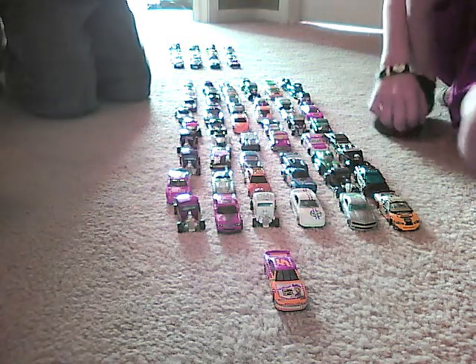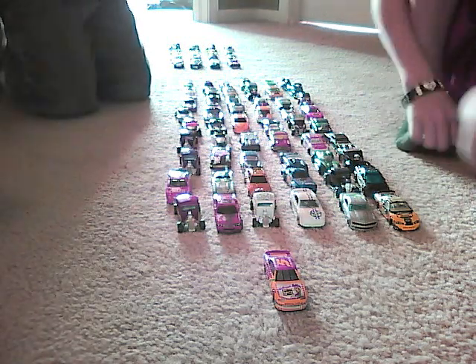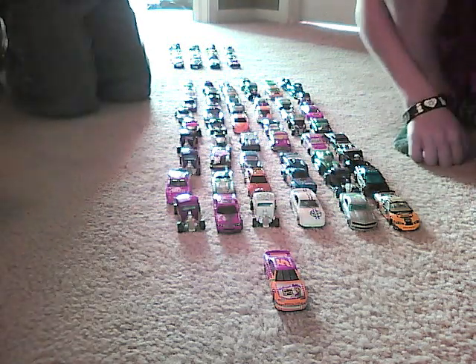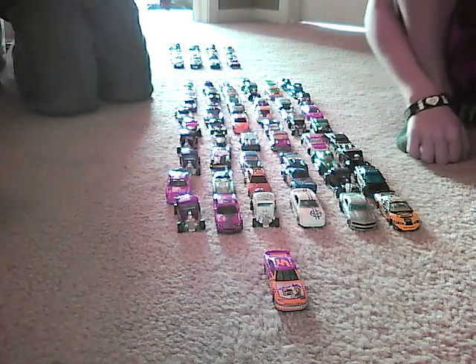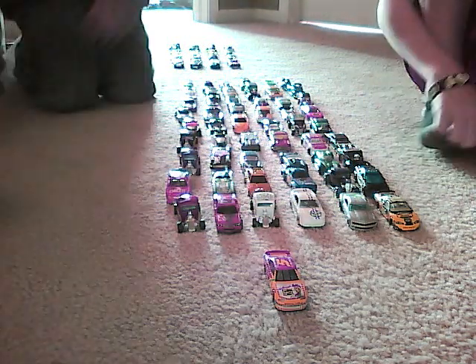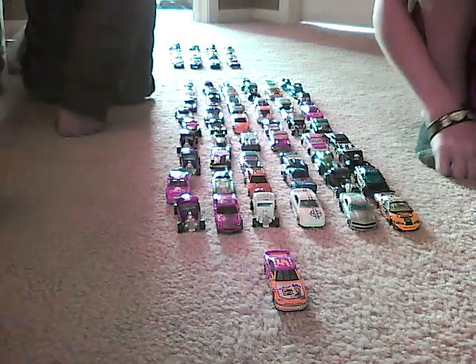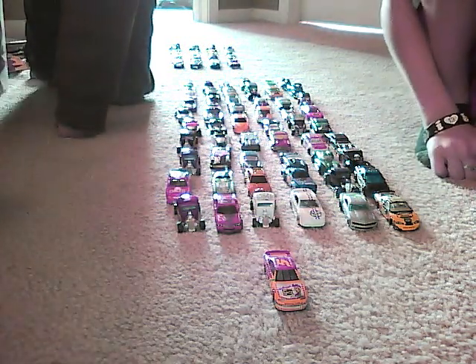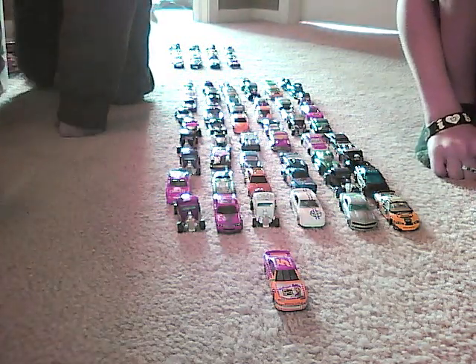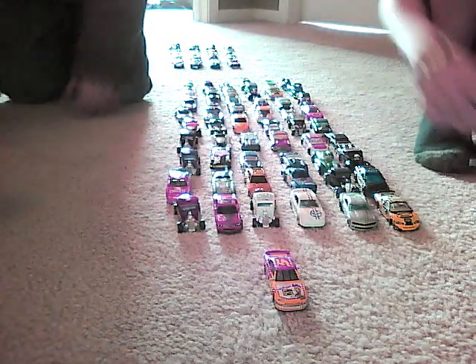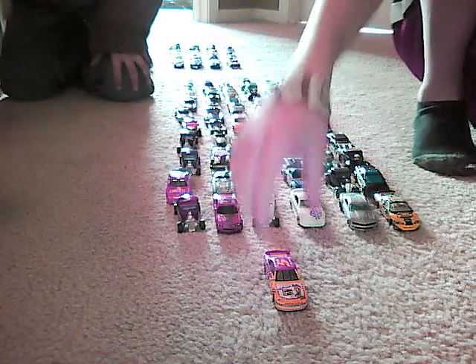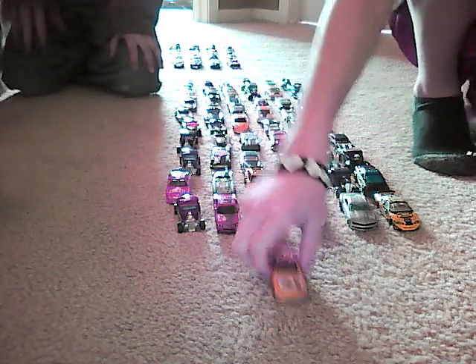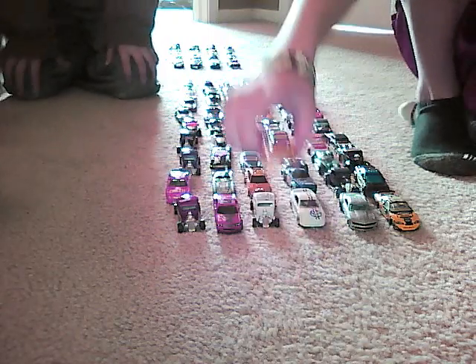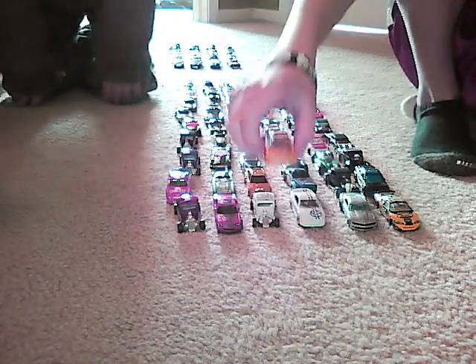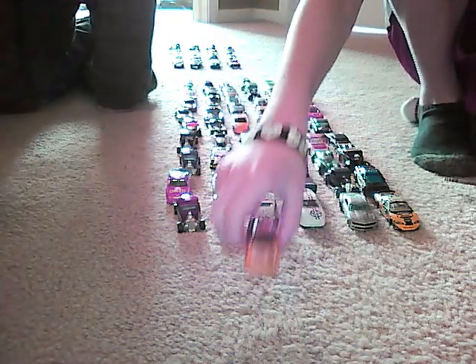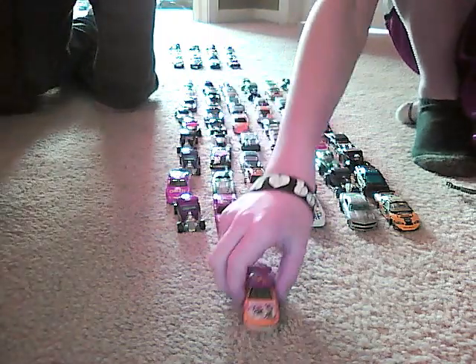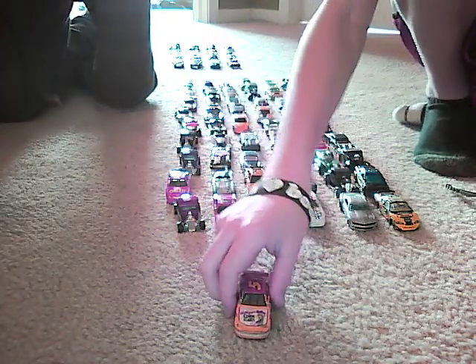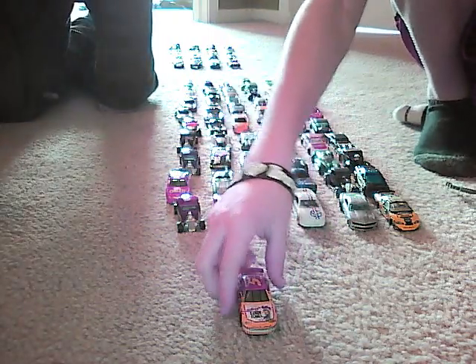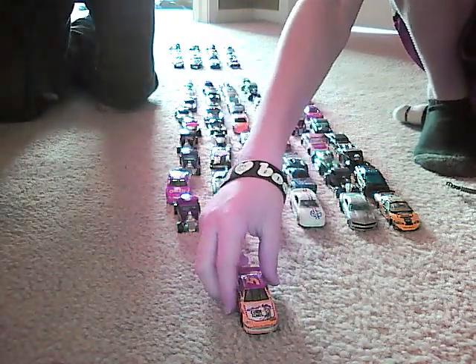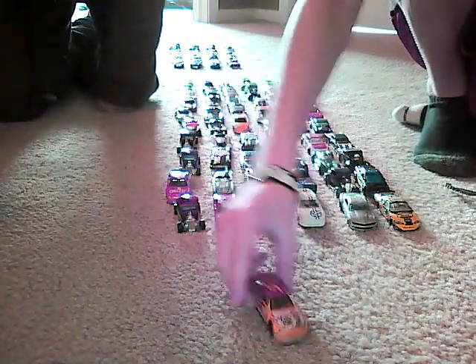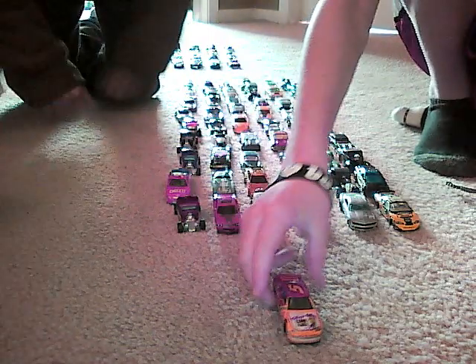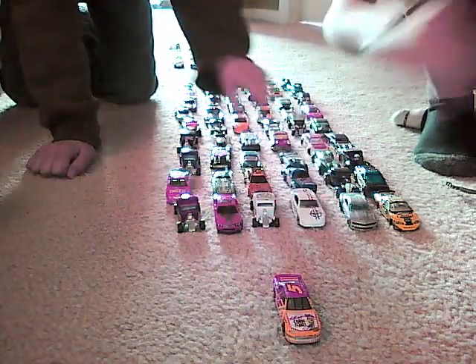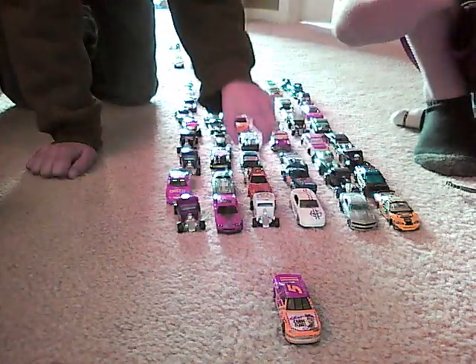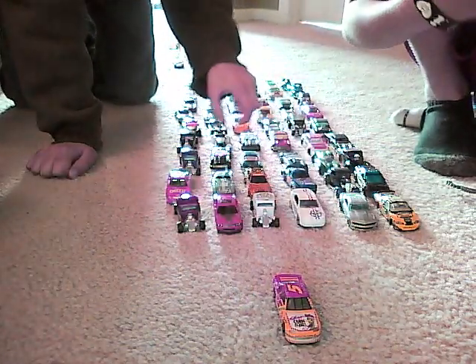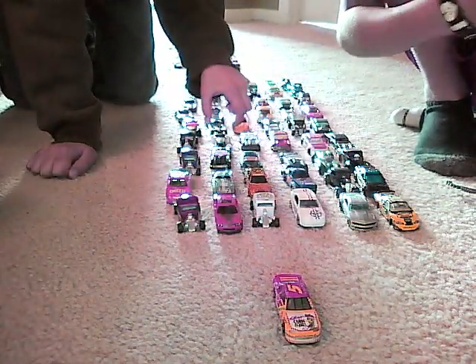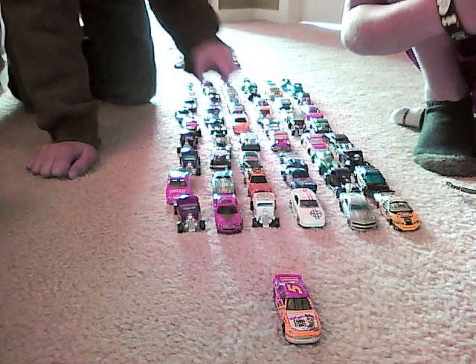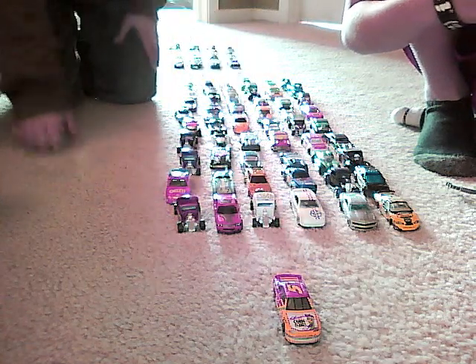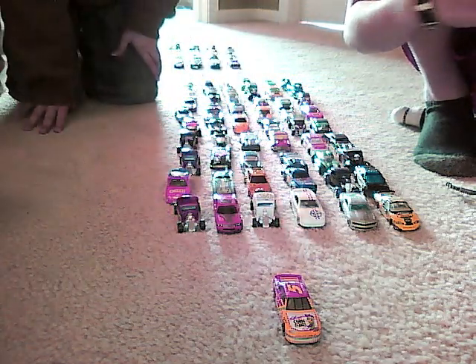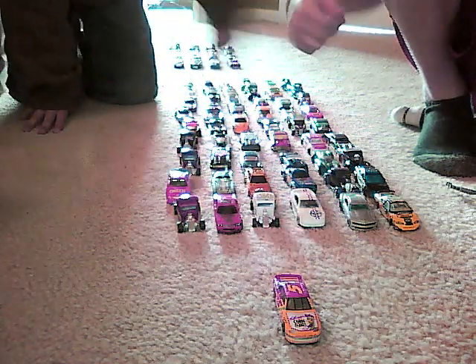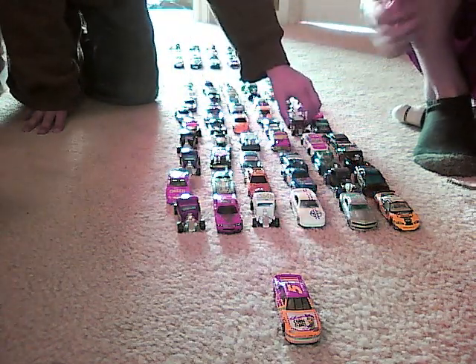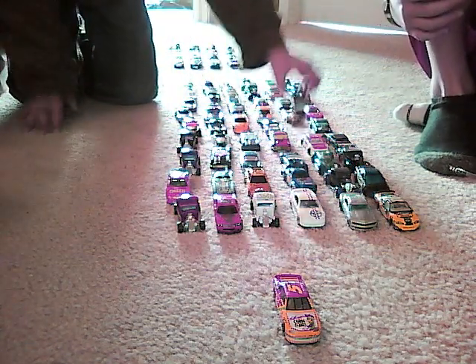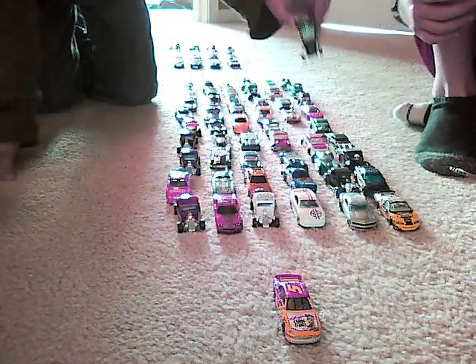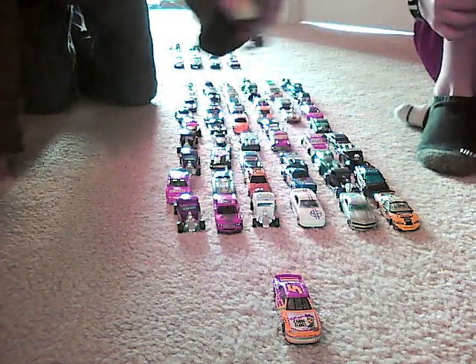Here are some of the realistic cars. Here's a race car number 5. Here is an old fashioned car.